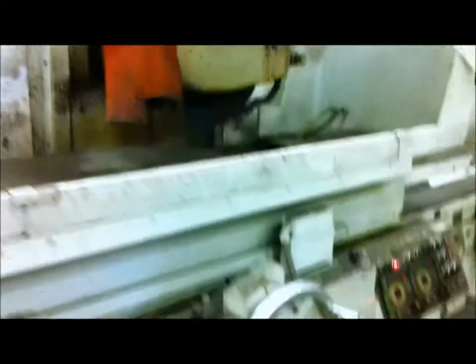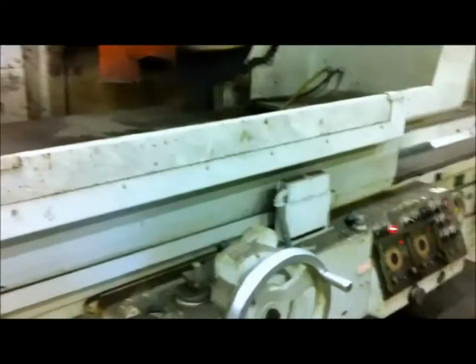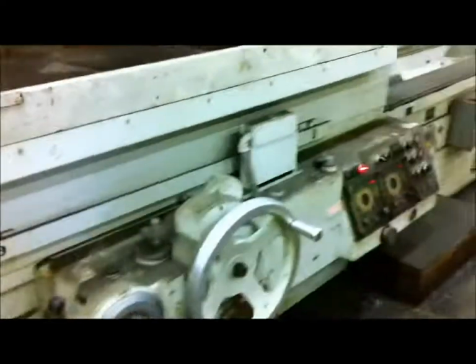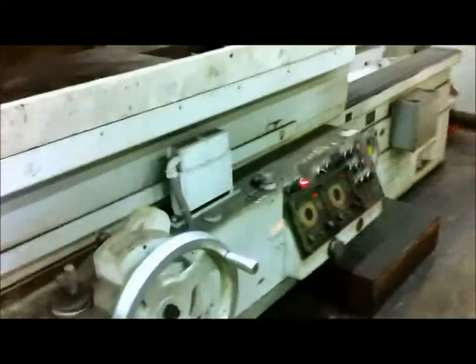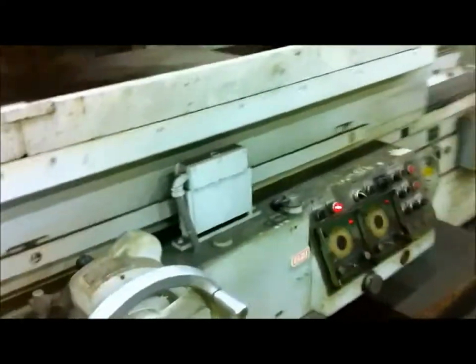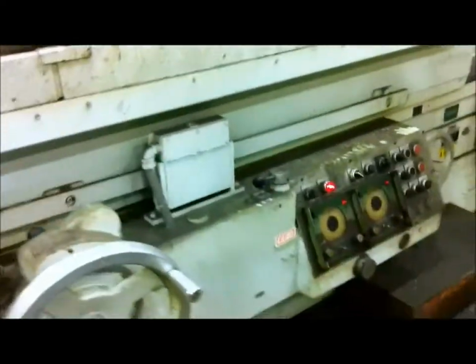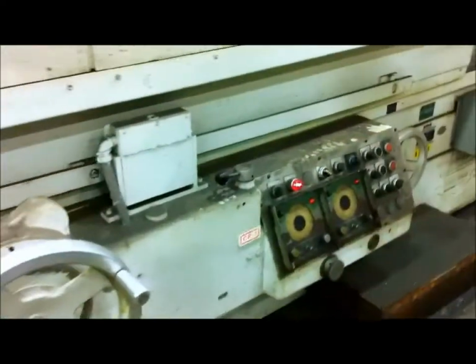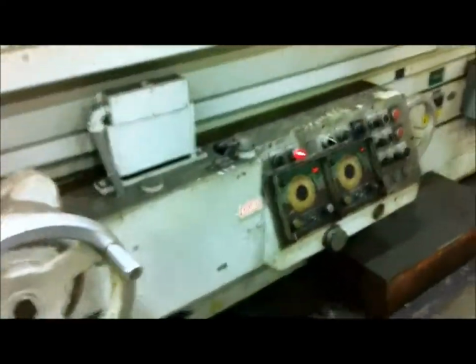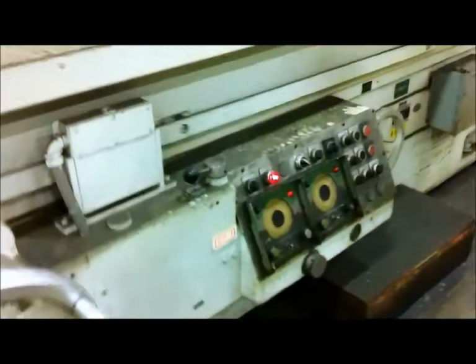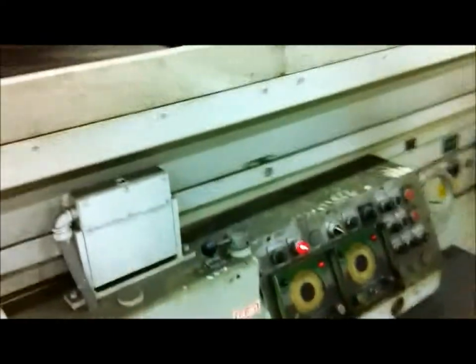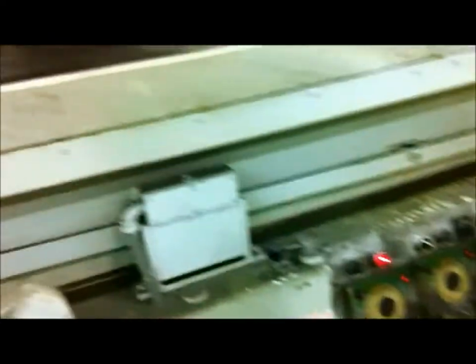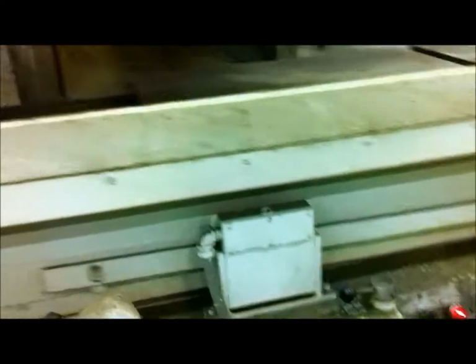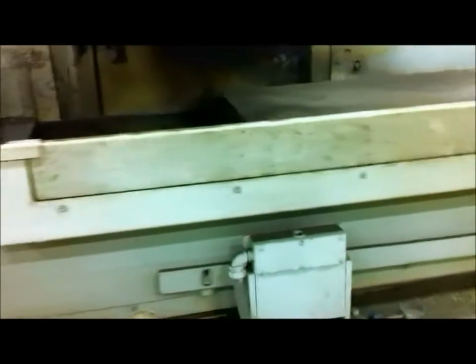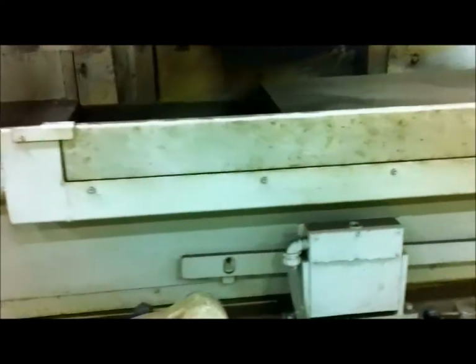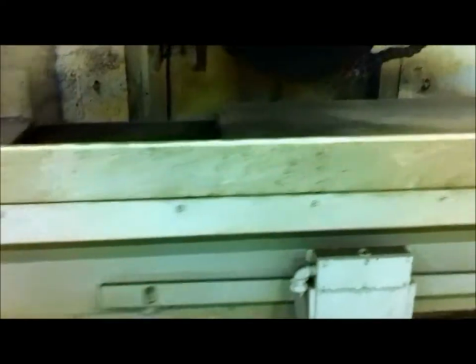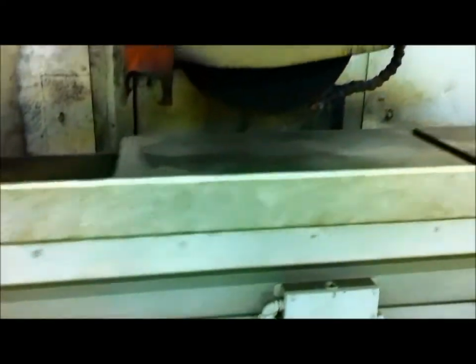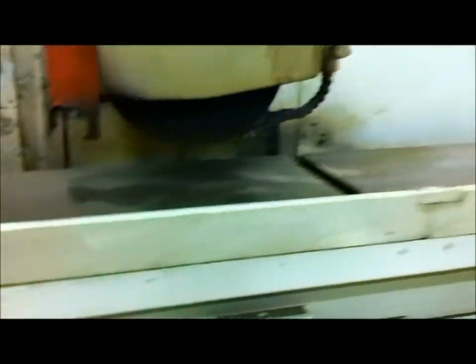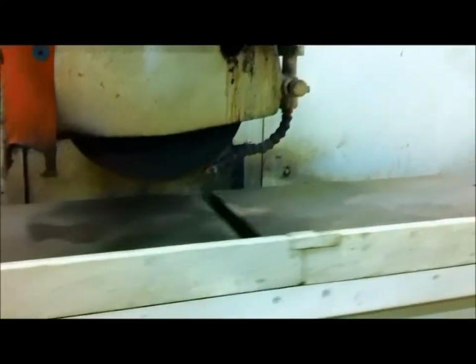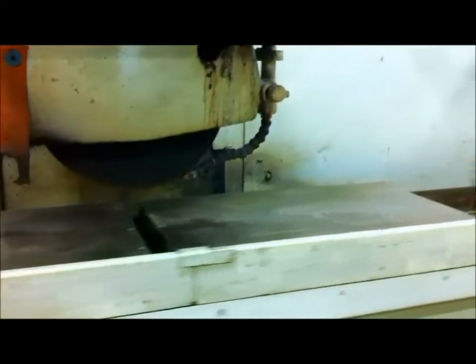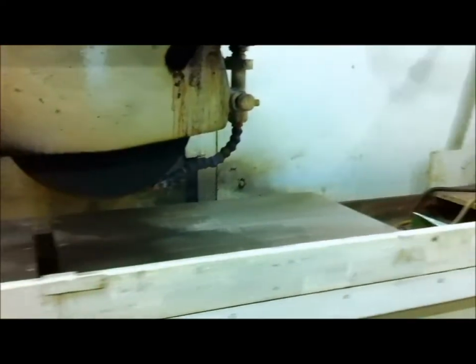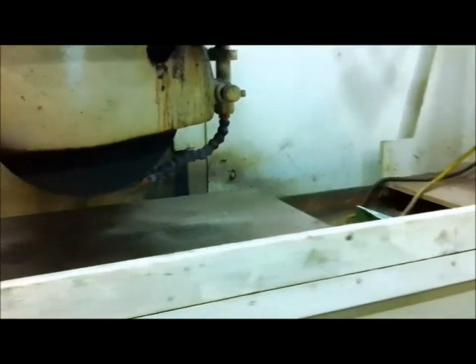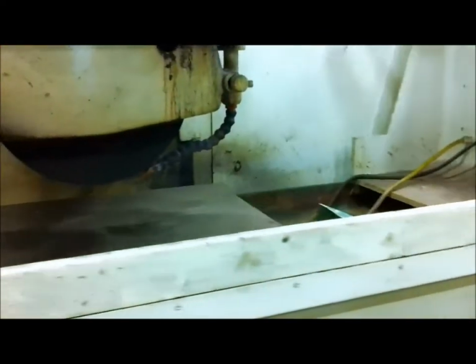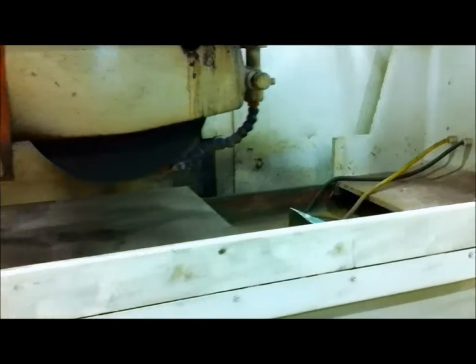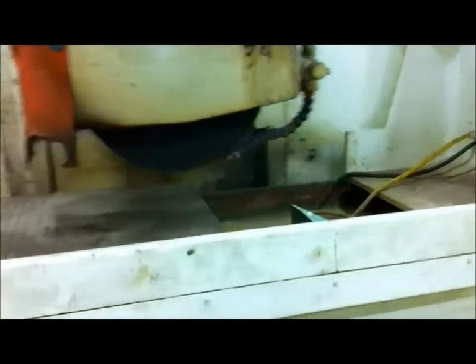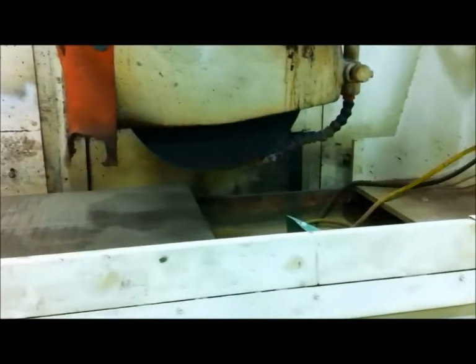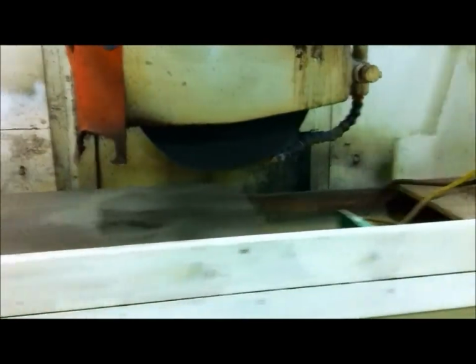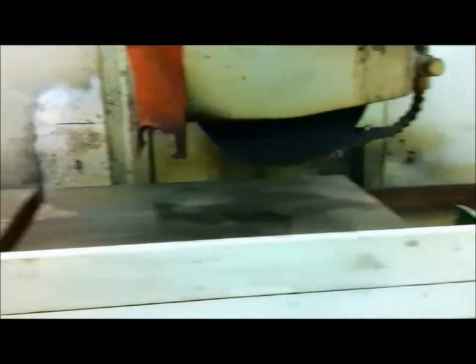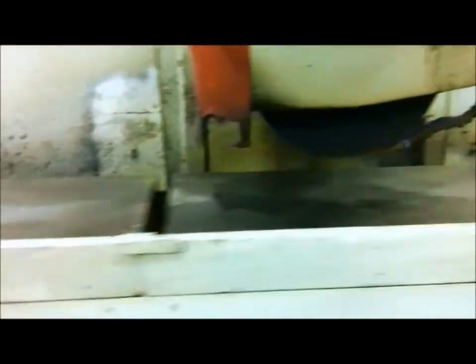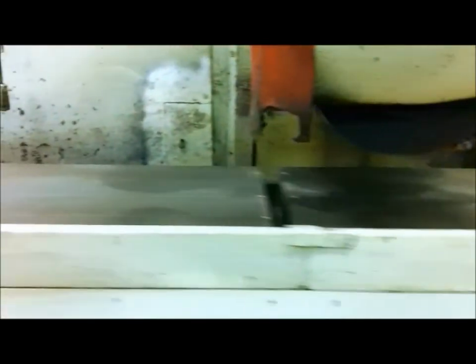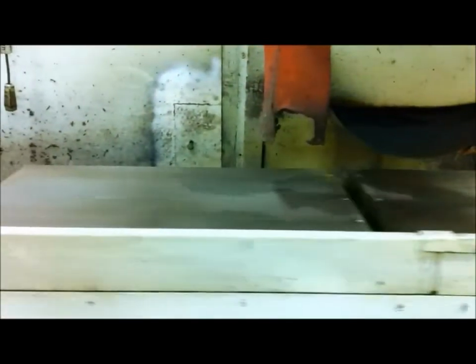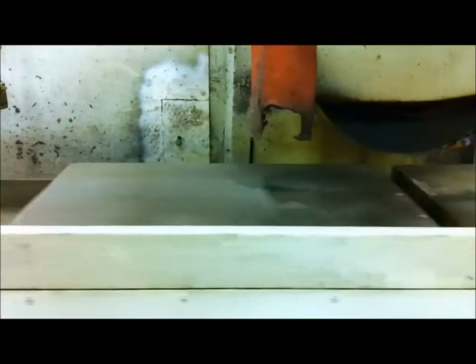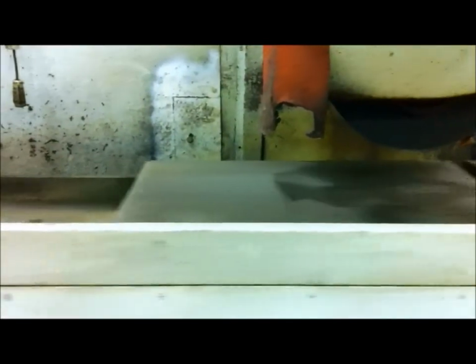We got this grinder going here. The table is going back and forth — it's full travel here. You can see it's going all the way just past the magnet on both sides.